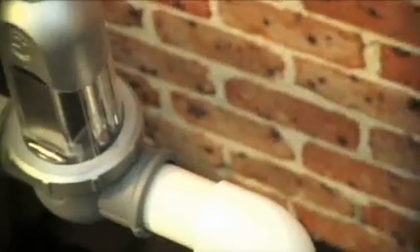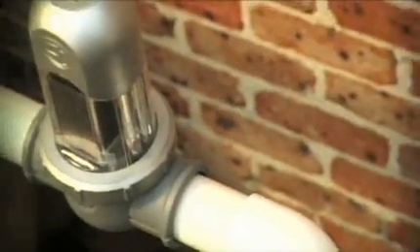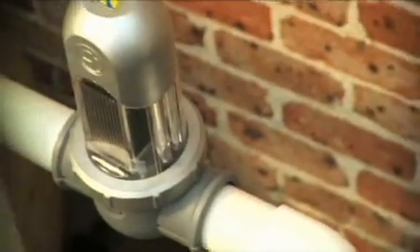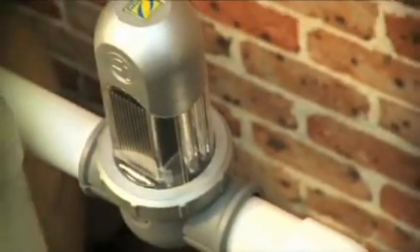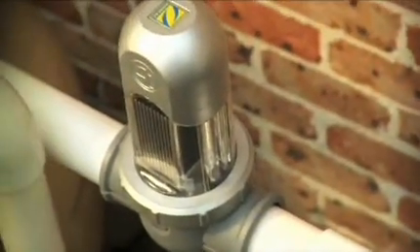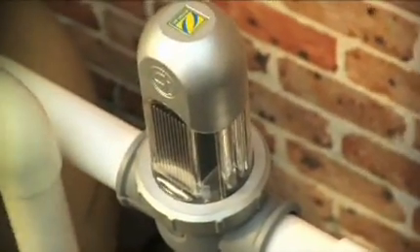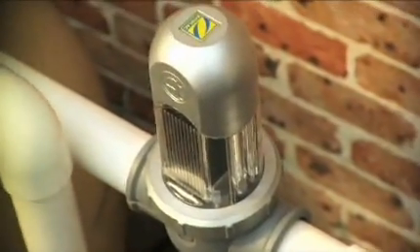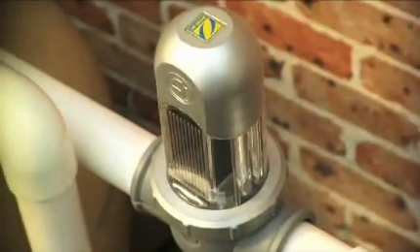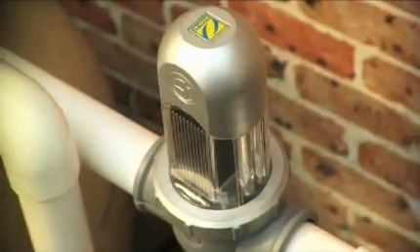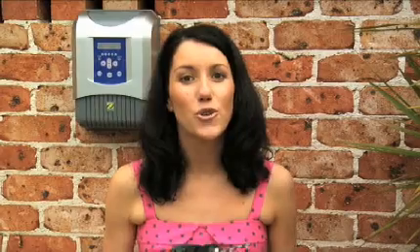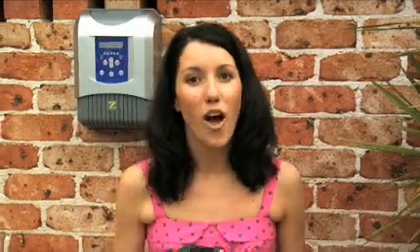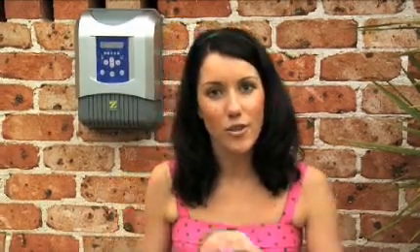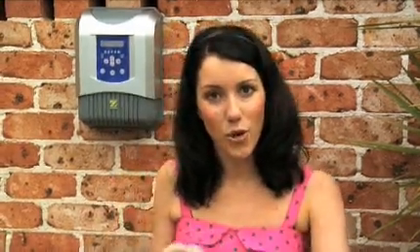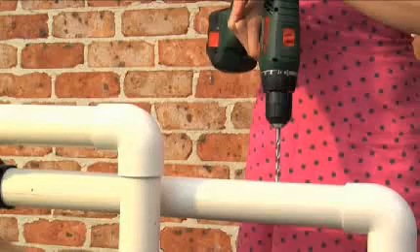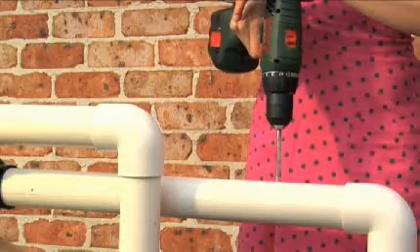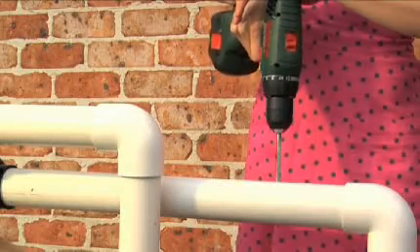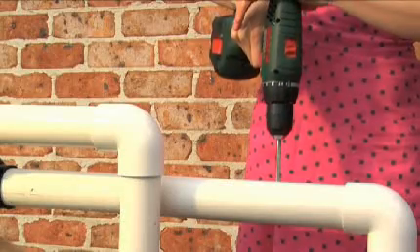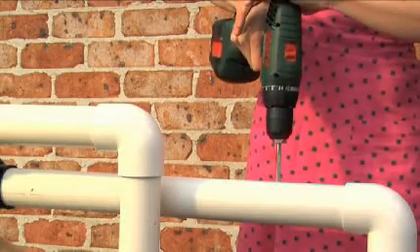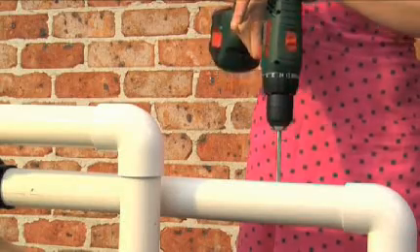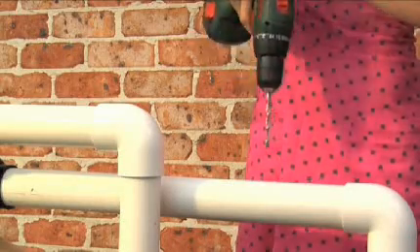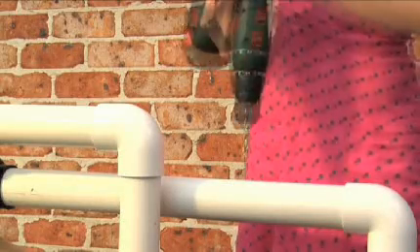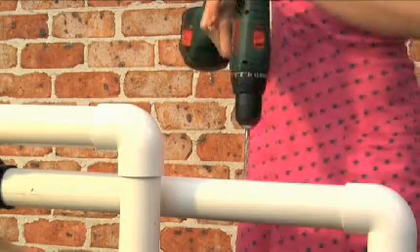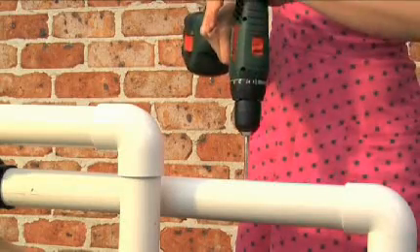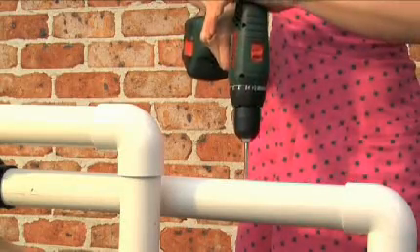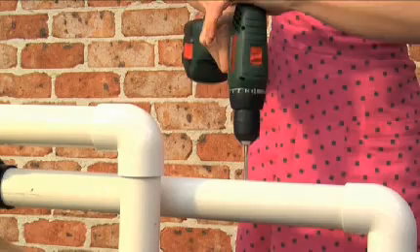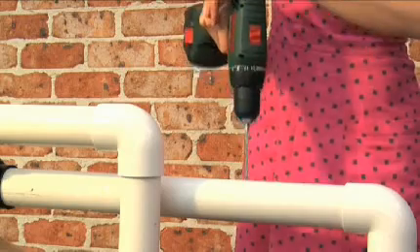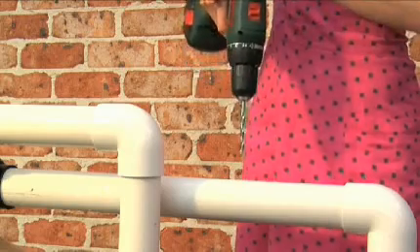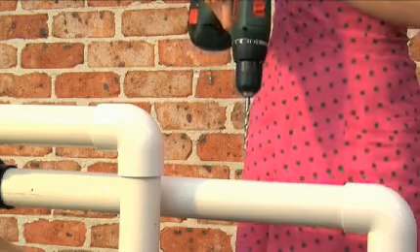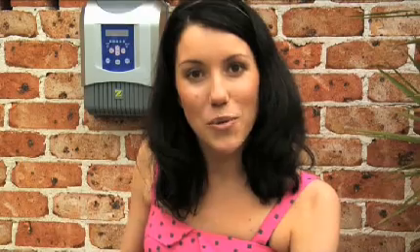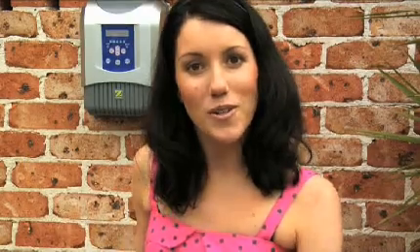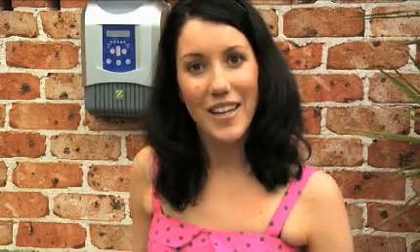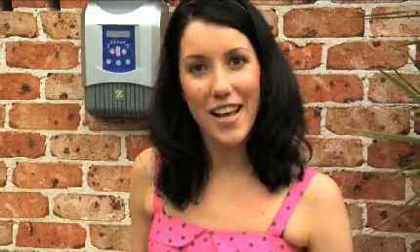The EI provides do-it-yourself installation — just two drill holes in the return water line, a couple of screws in the wall, and you're done.